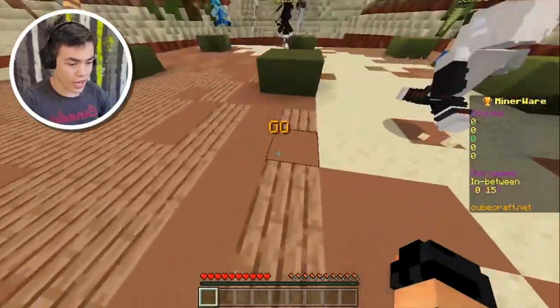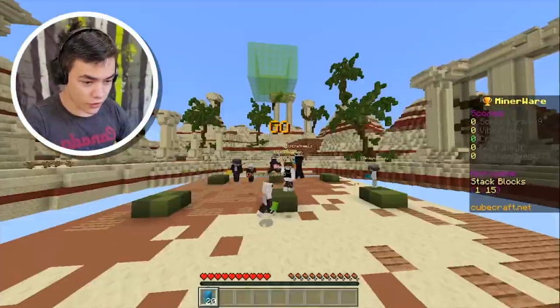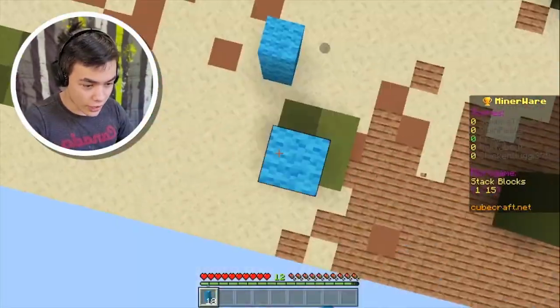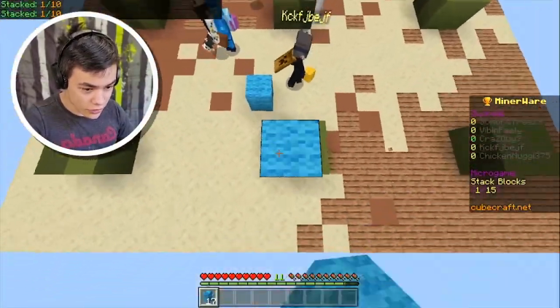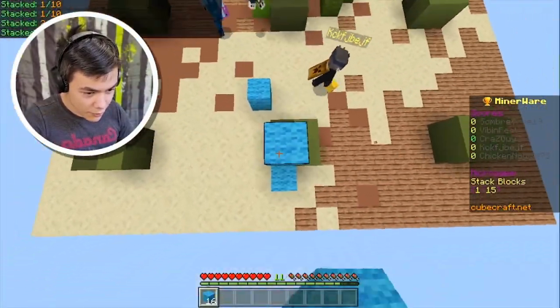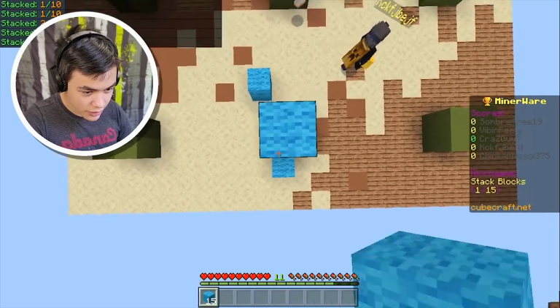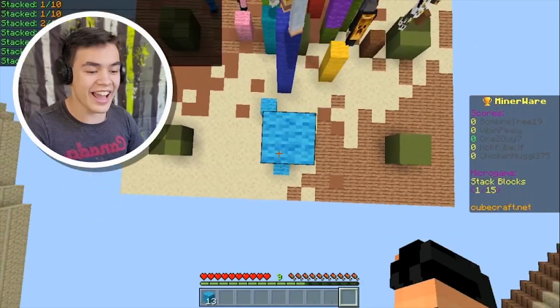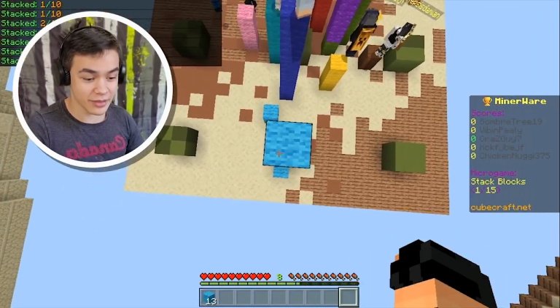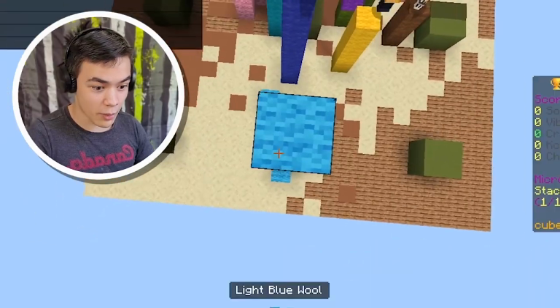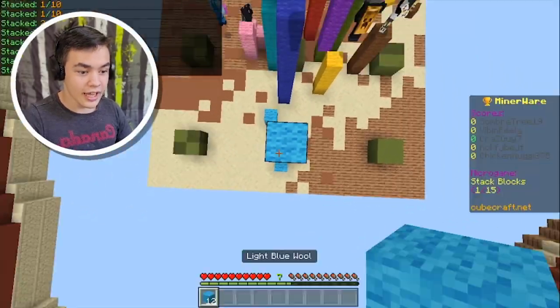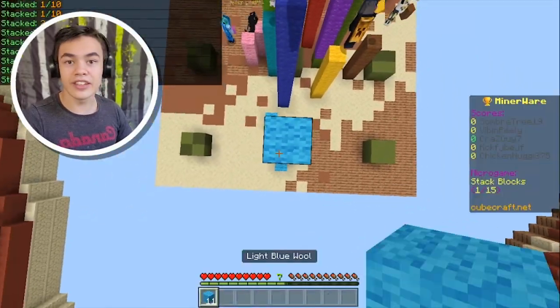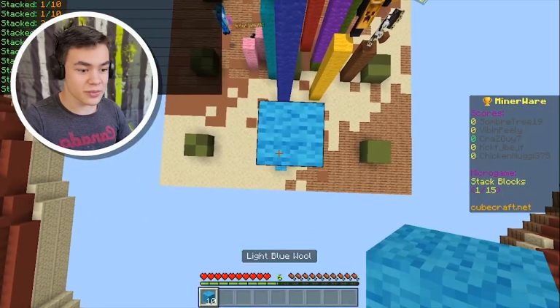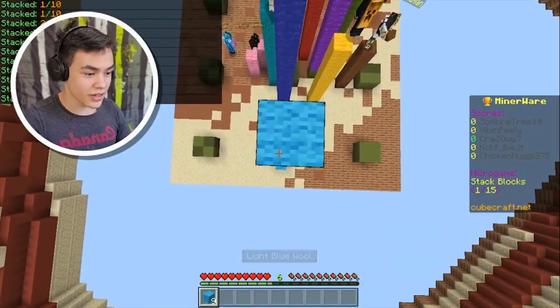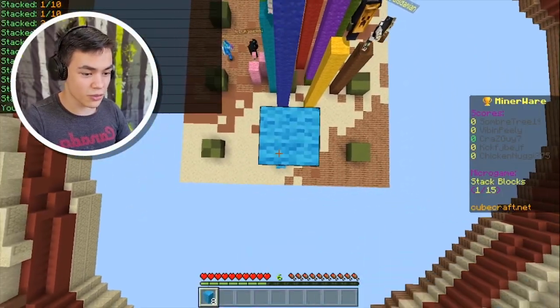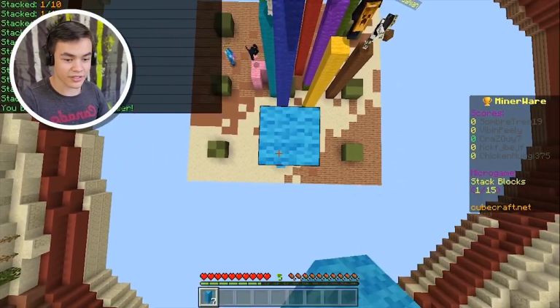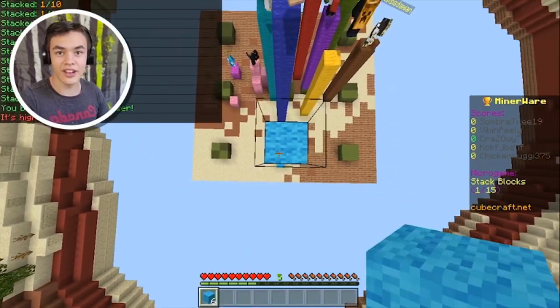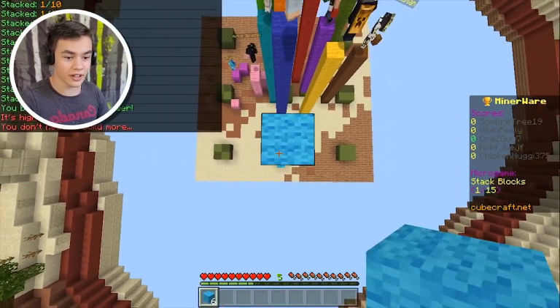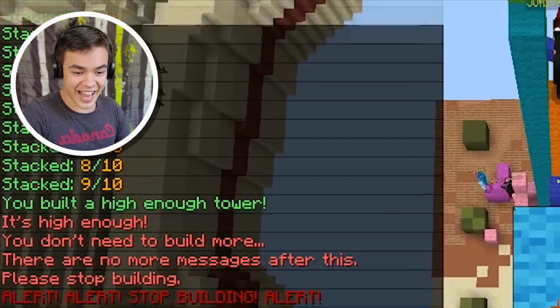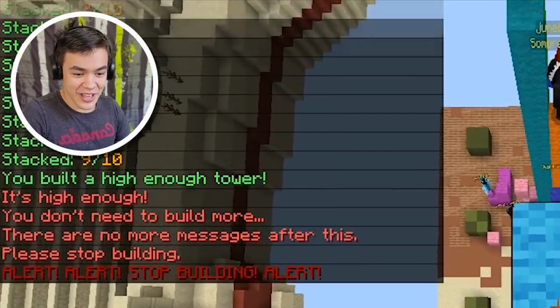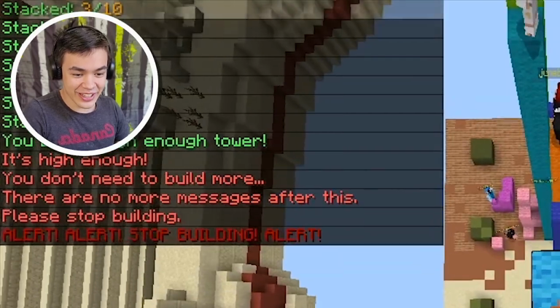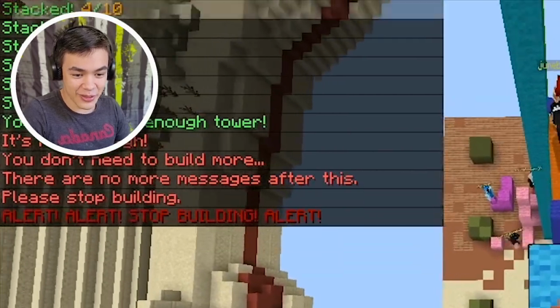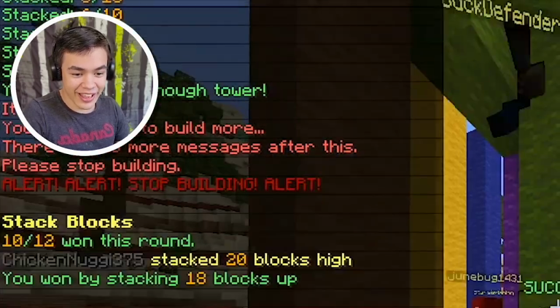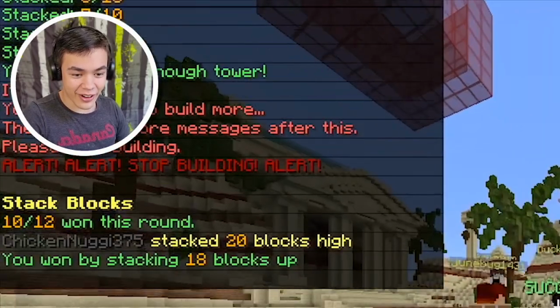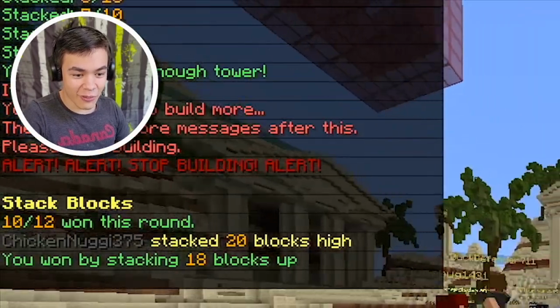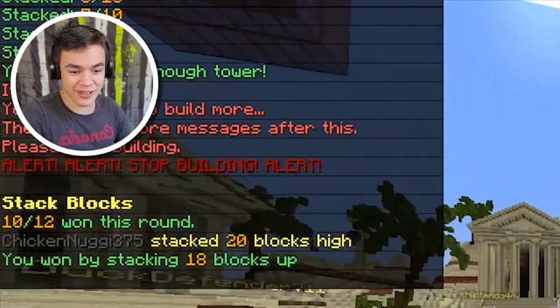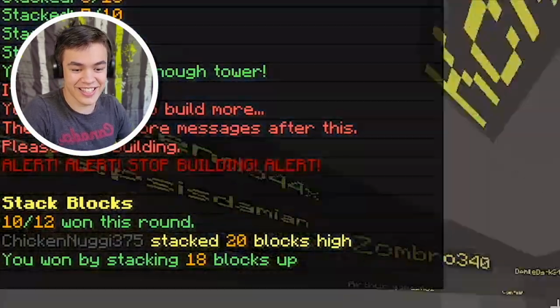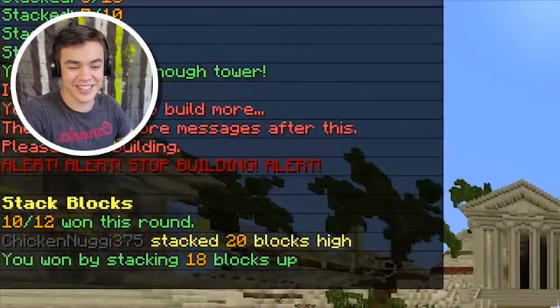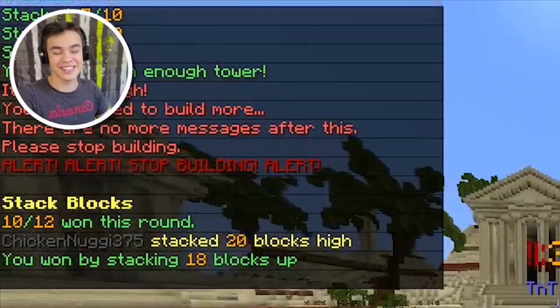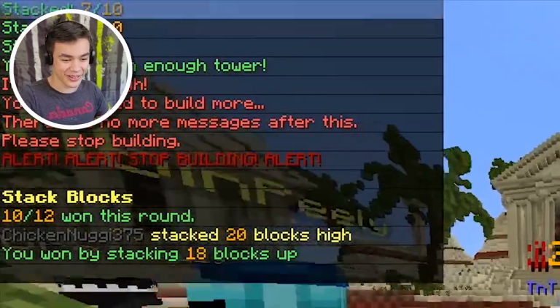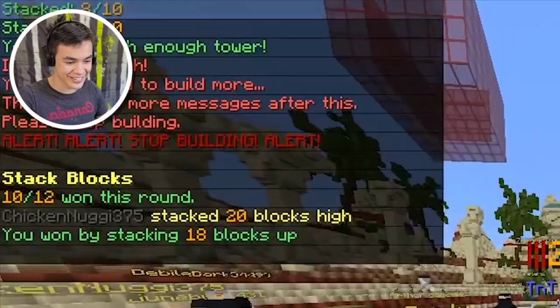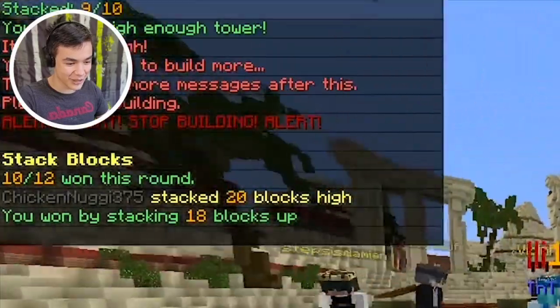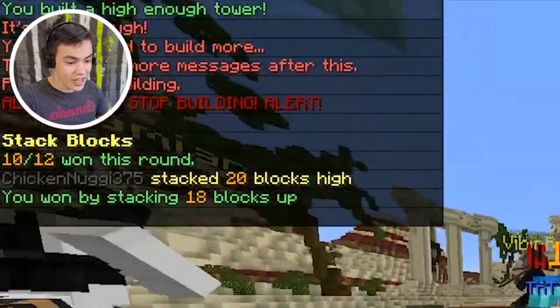Stack blocks — all I gotta do is just stack blocks really high. I accidentally misplaced like two blocks. This is not good. It's high enough, you don't need to build more. There are no more building messages after this. Please stop building. Alert, stop building.